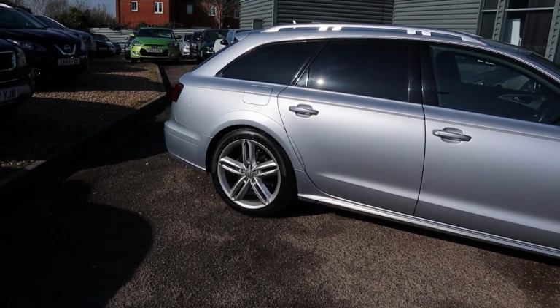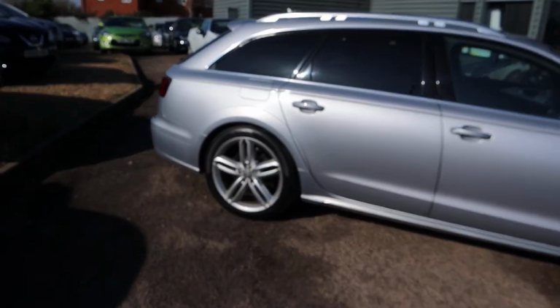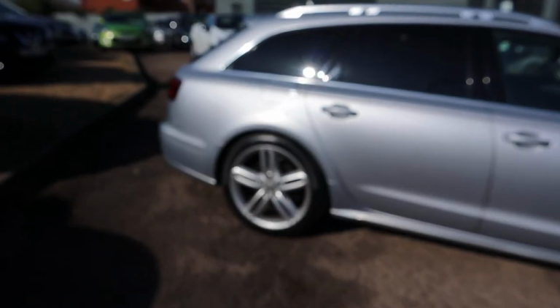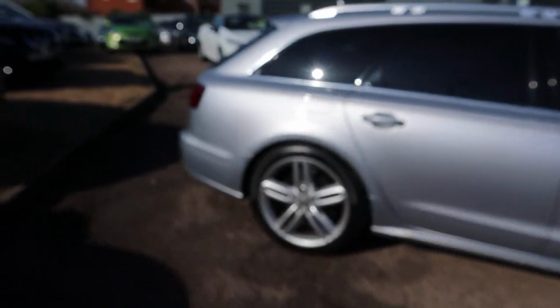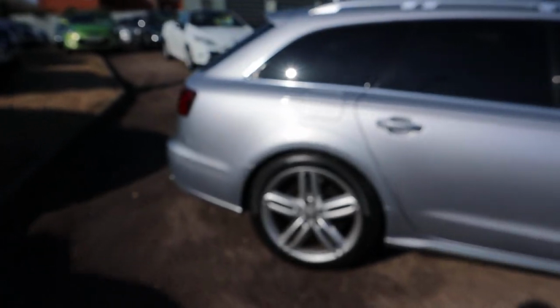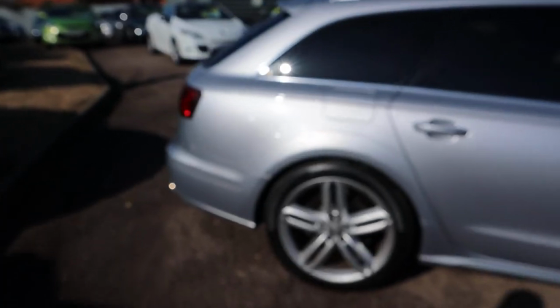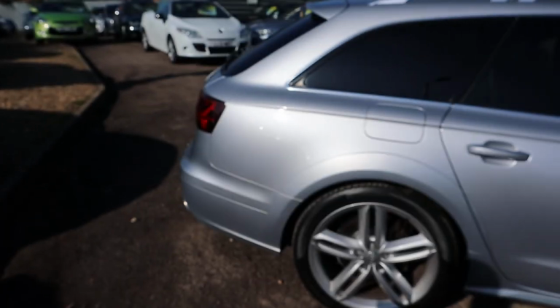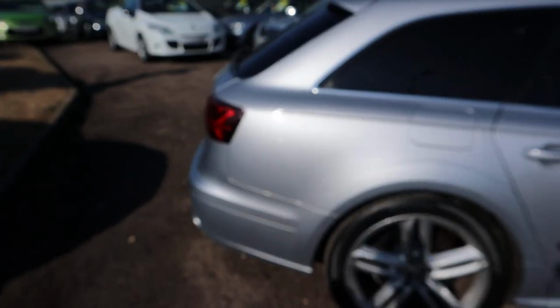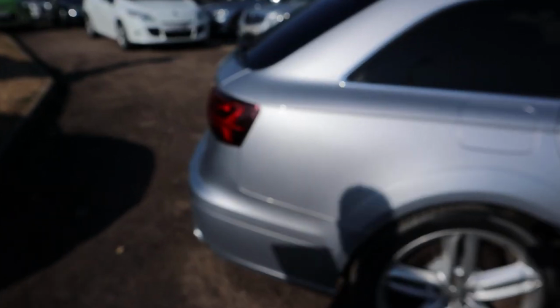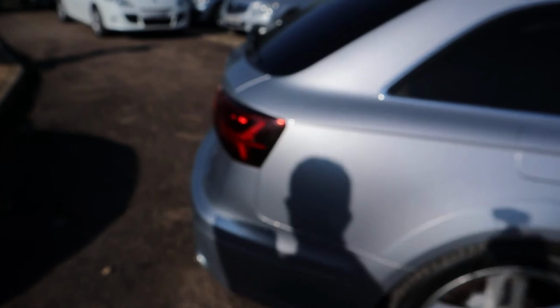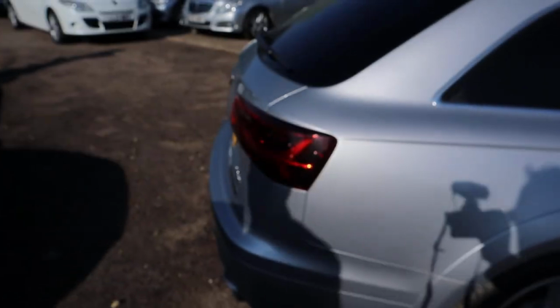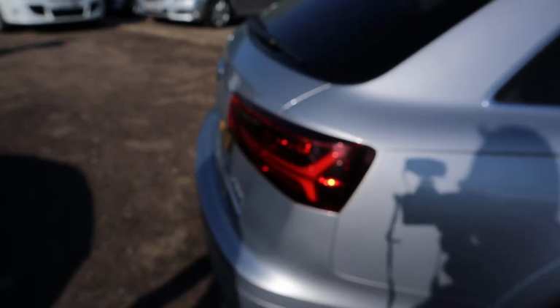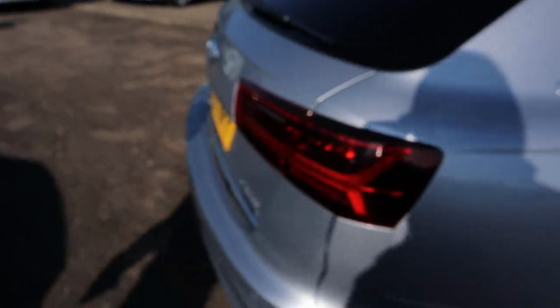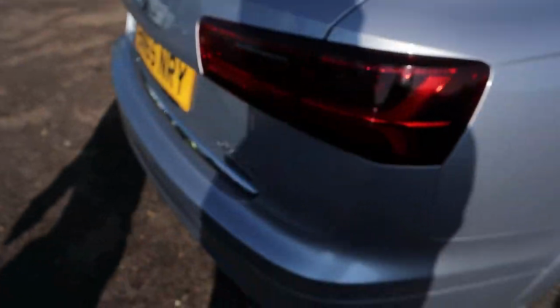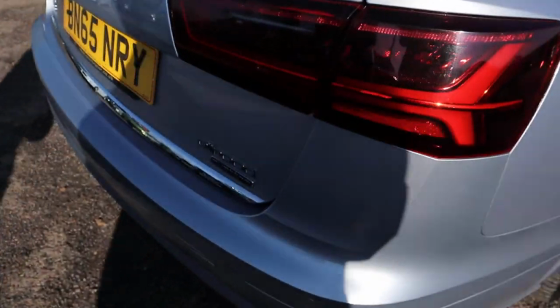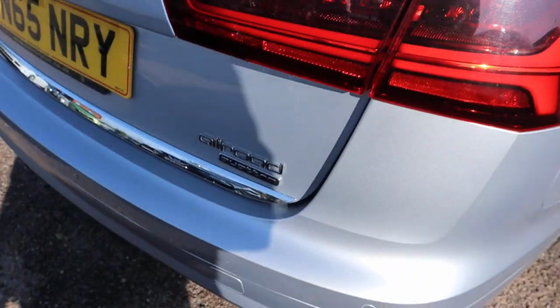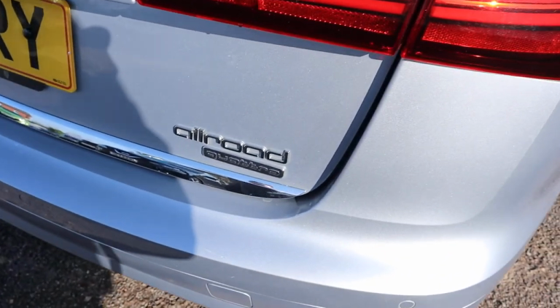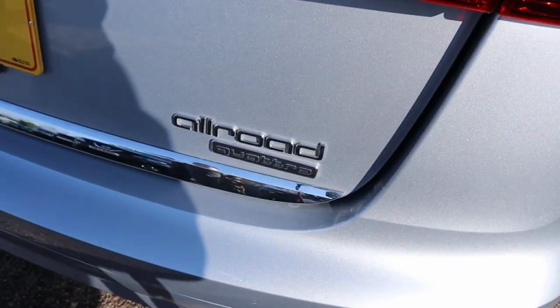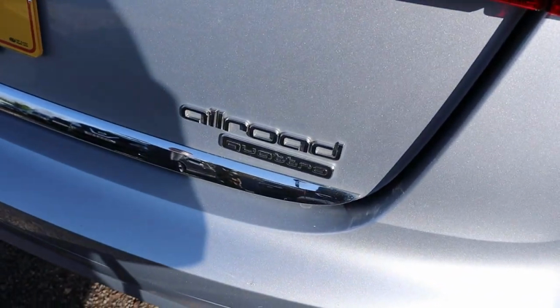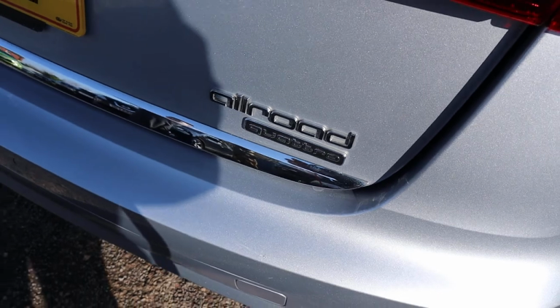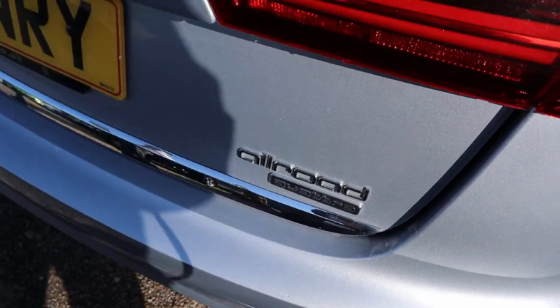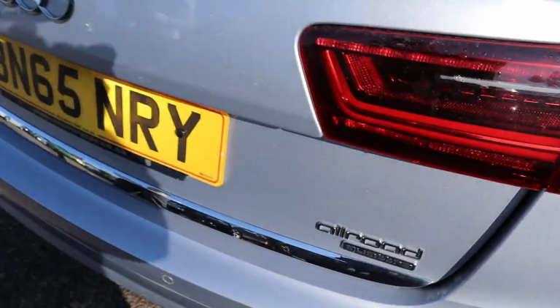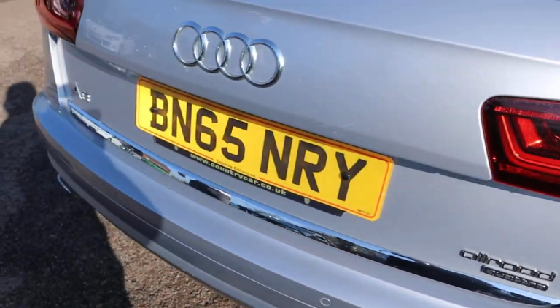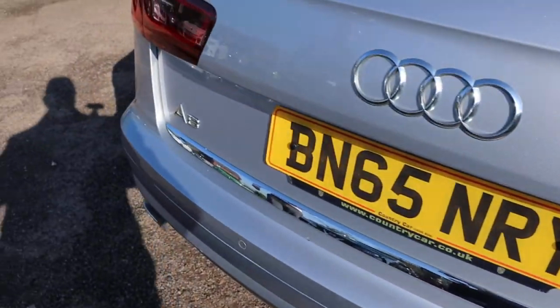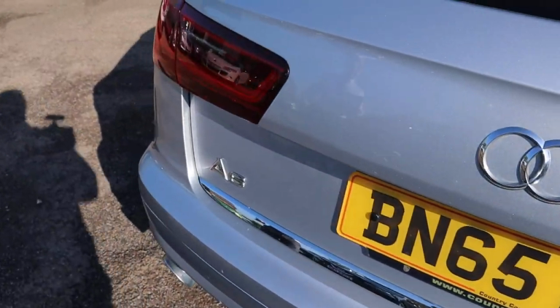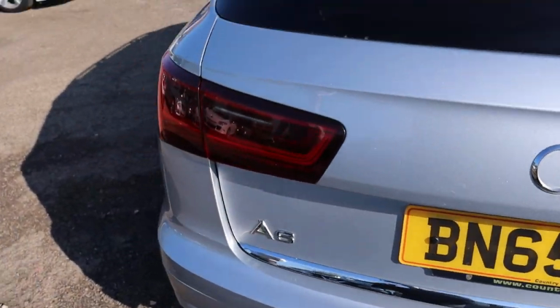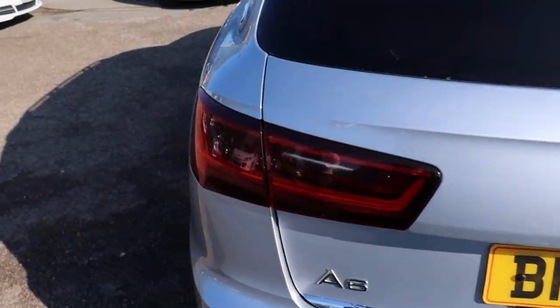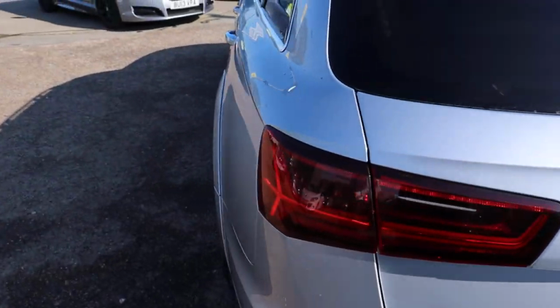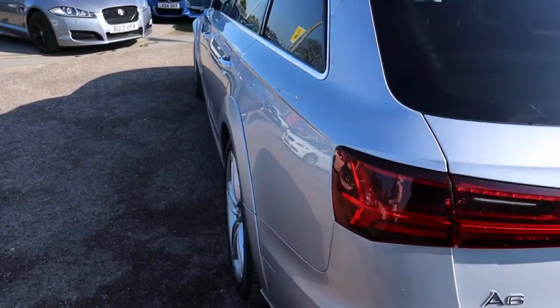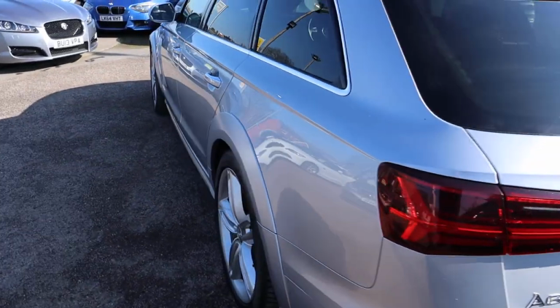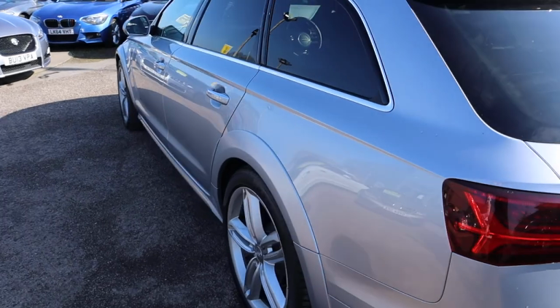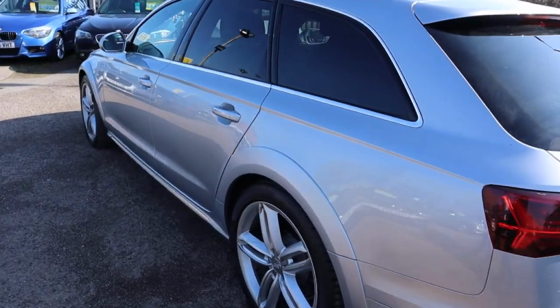So this is the three litre all-road, it's the Quattro, four-wheel drive, it's a diesel, semi-automatic — plenty of spec on this.